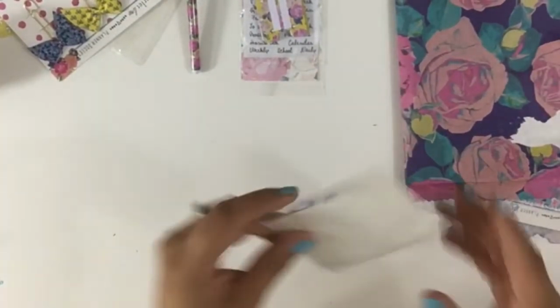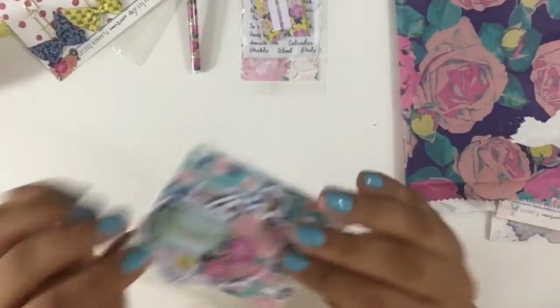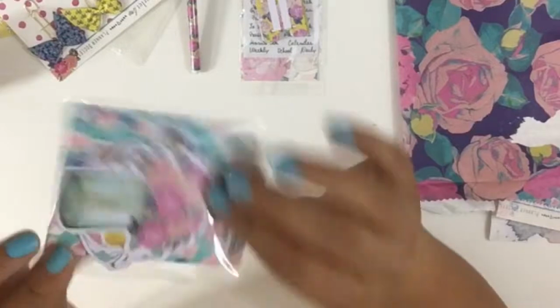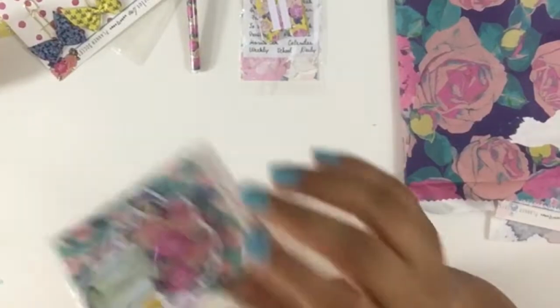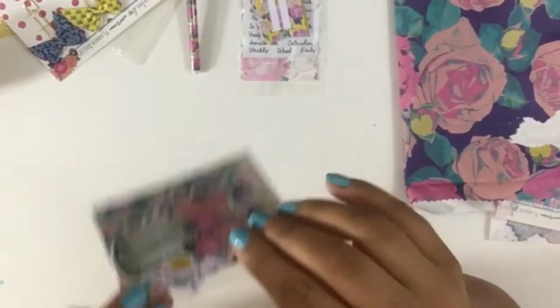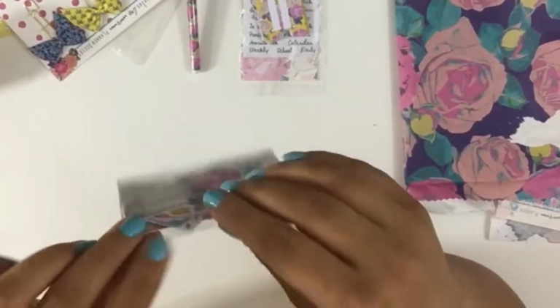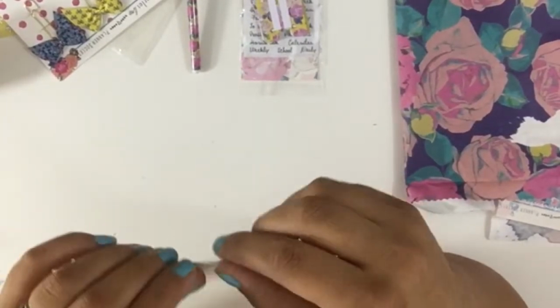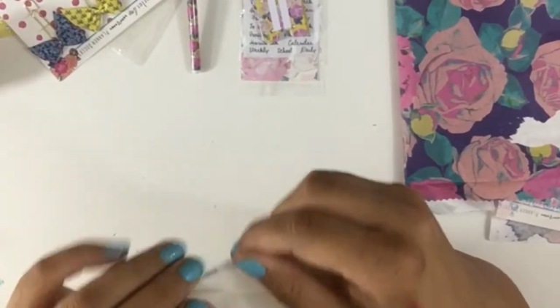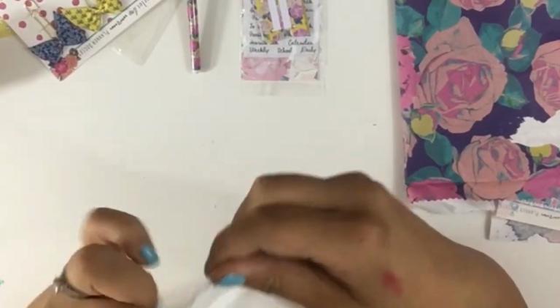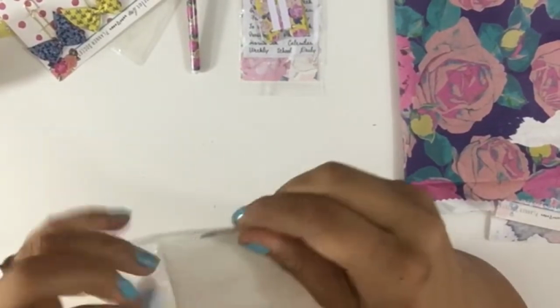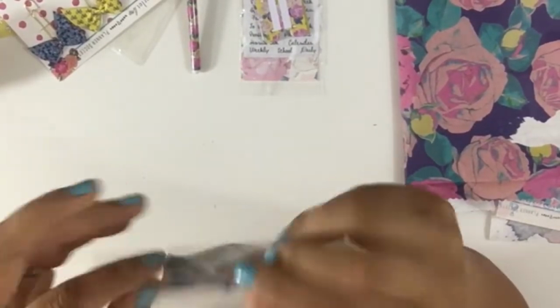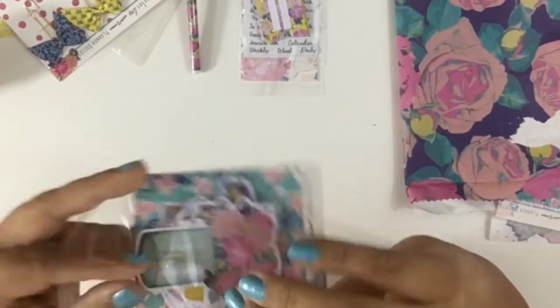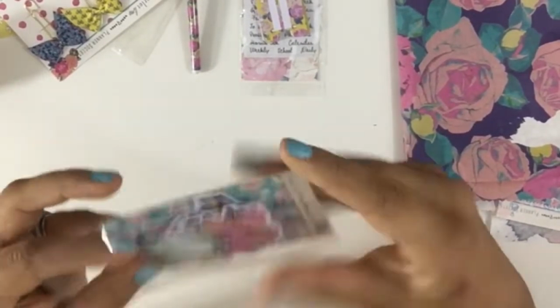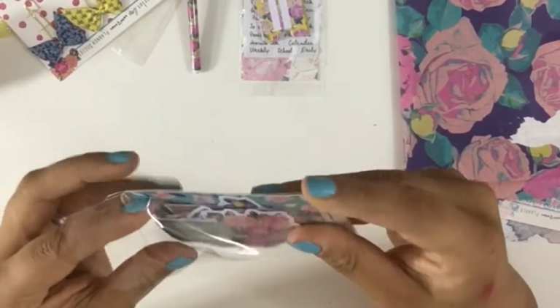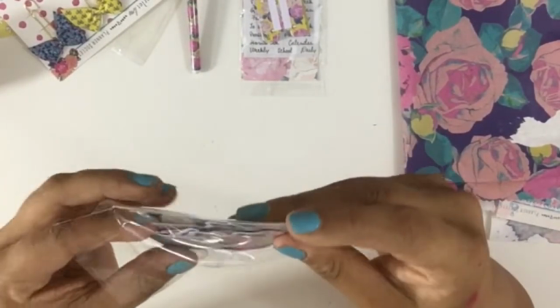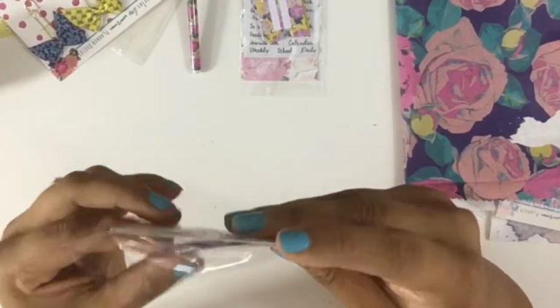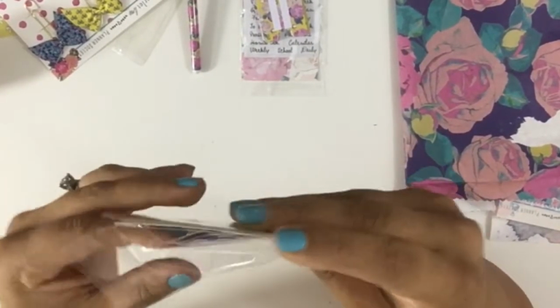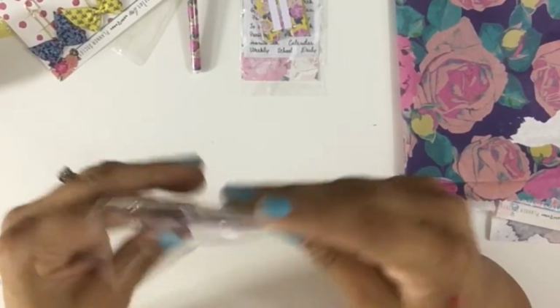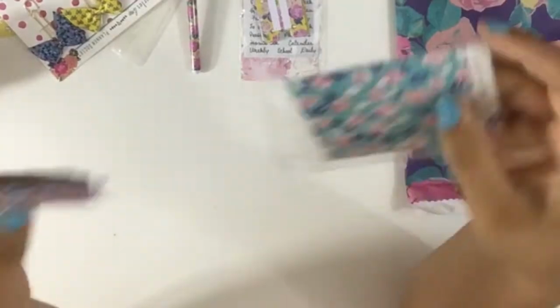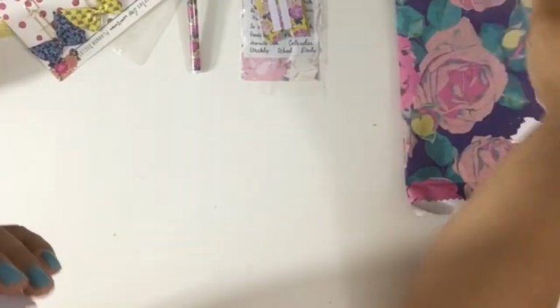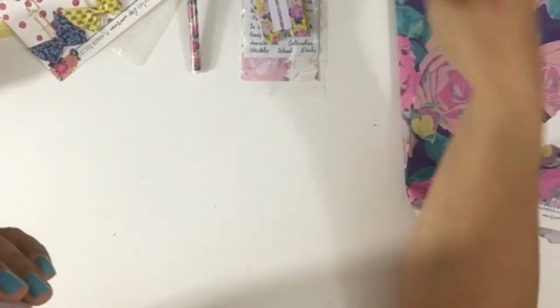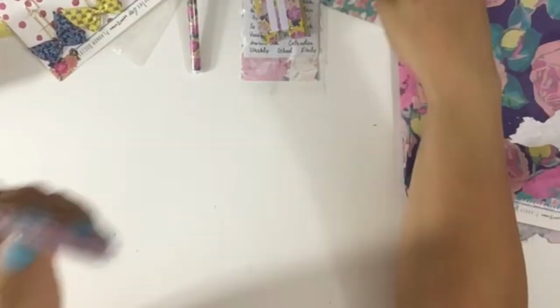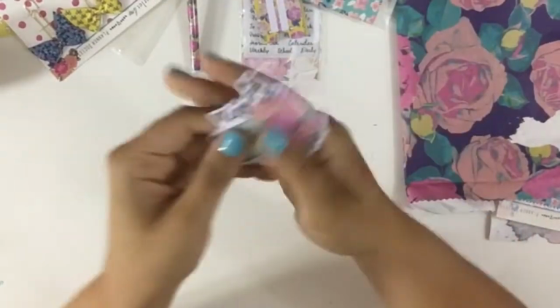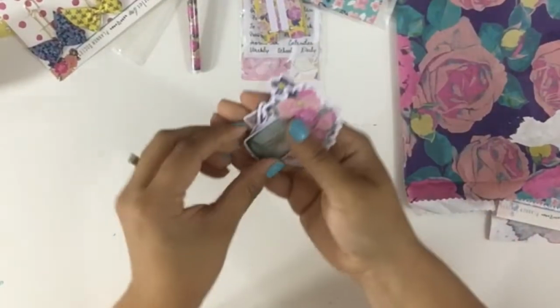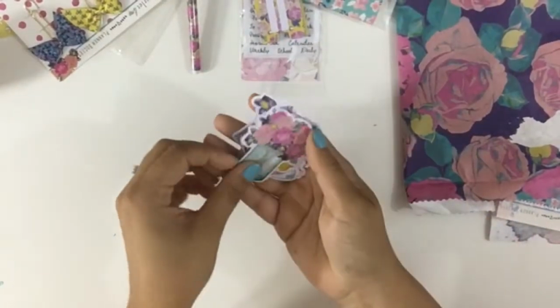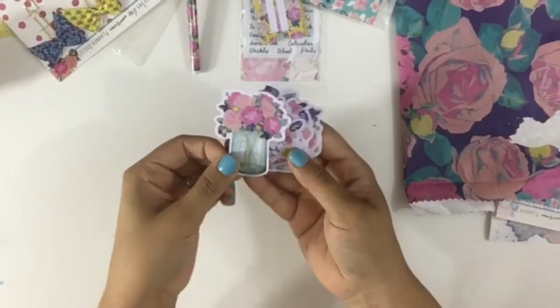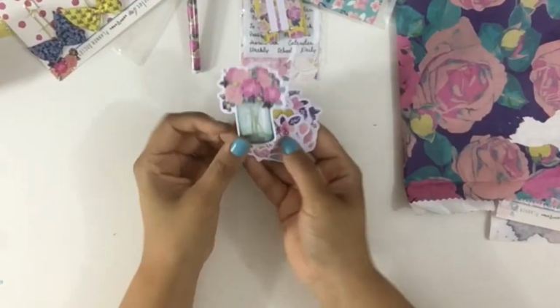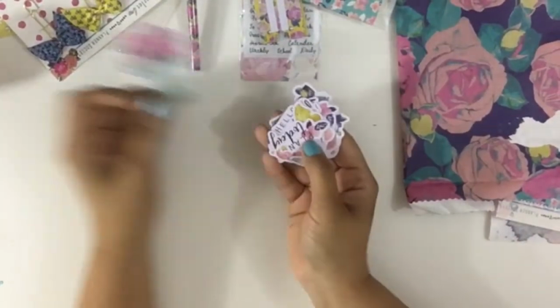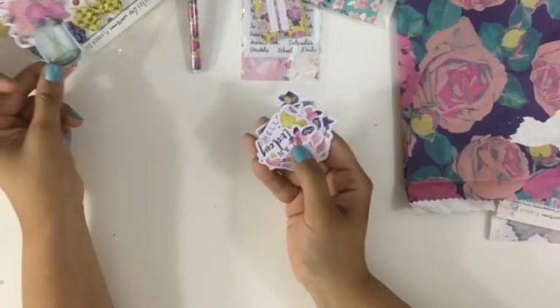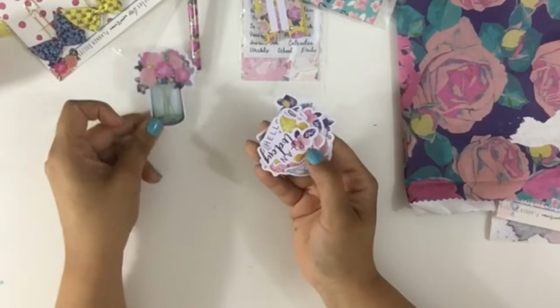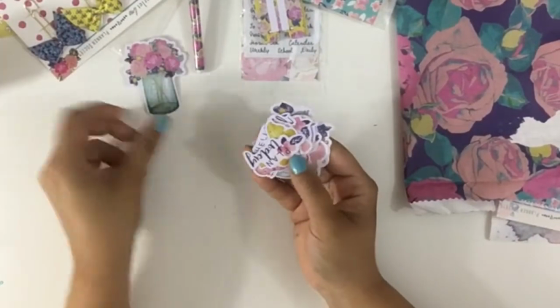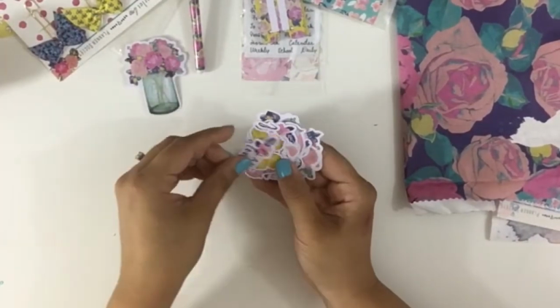And then we have the ephemera, which is one of my favorite things. I love the die cuts — just love them. We have a mason jar, just like the sticky notes.